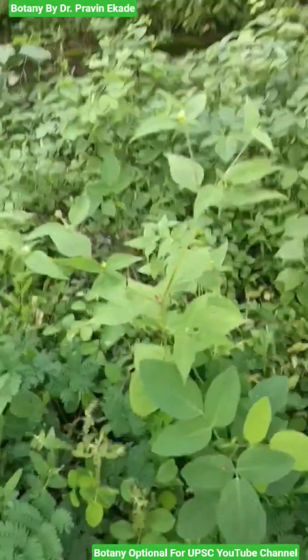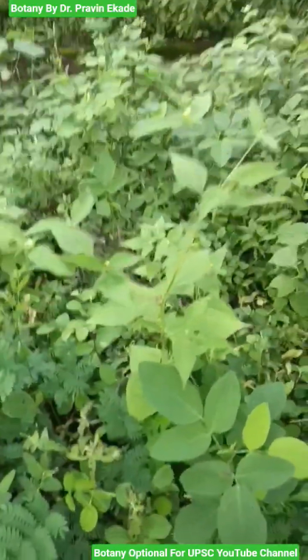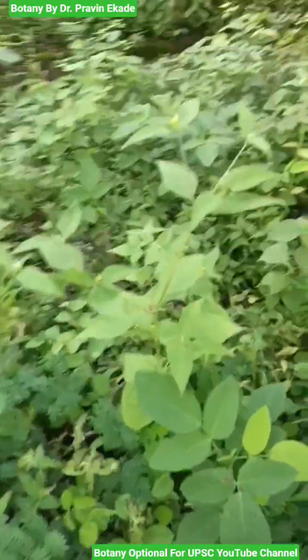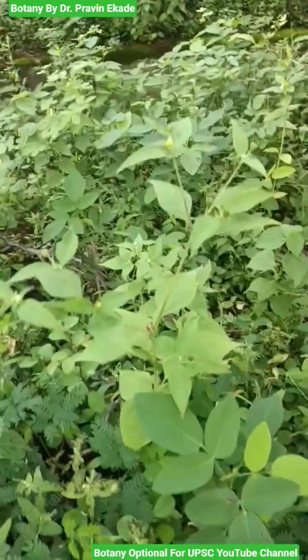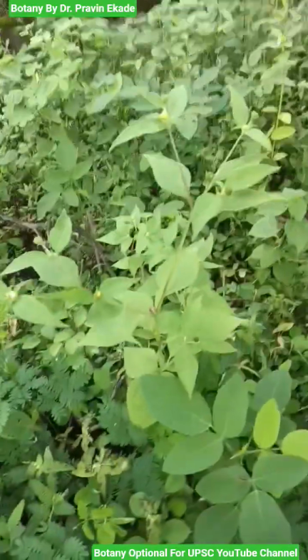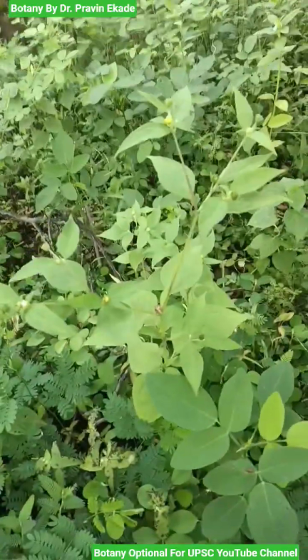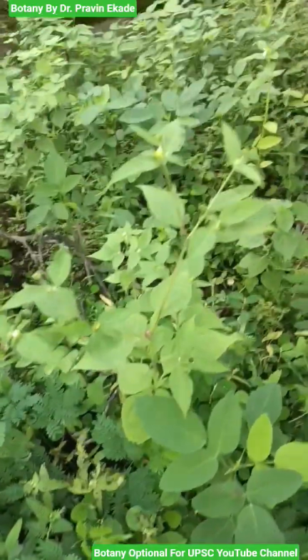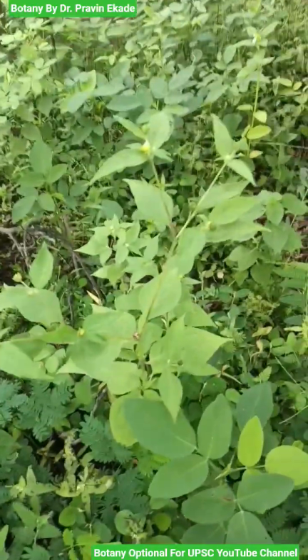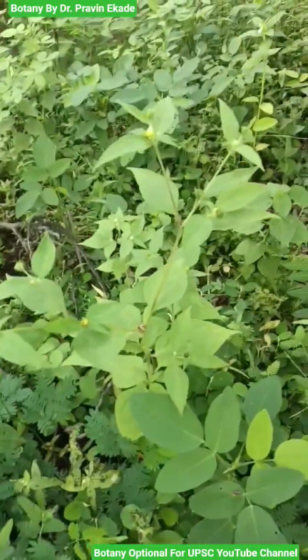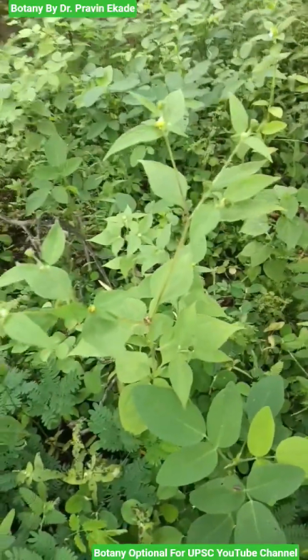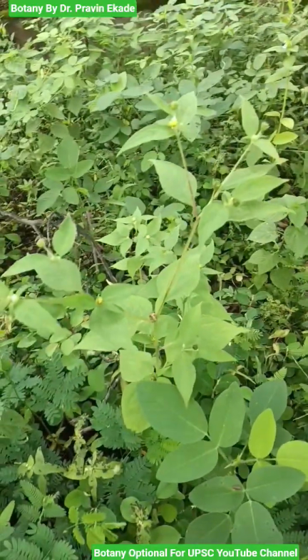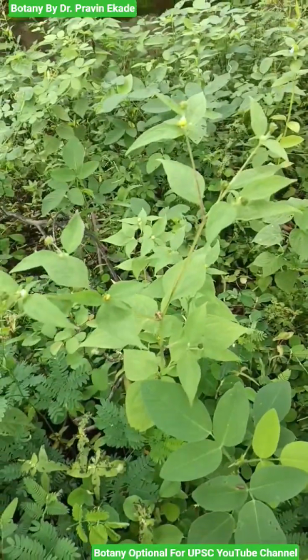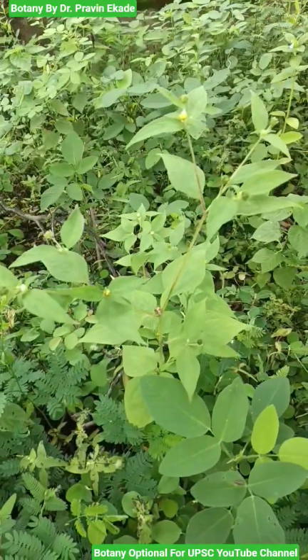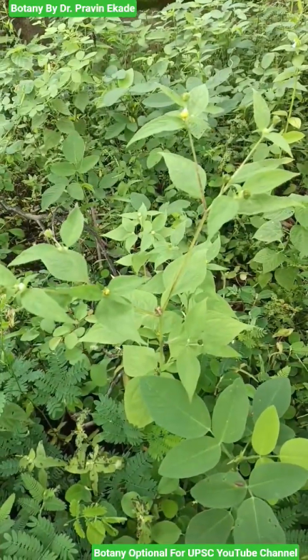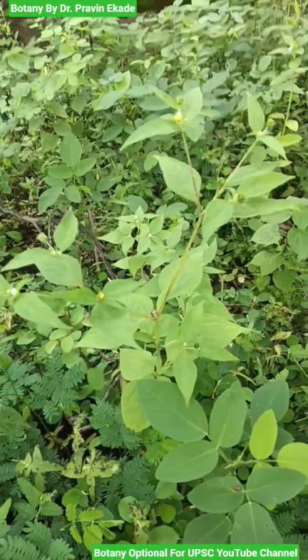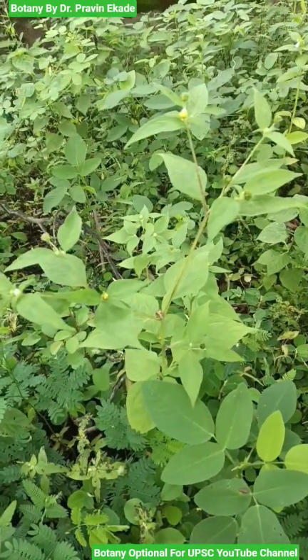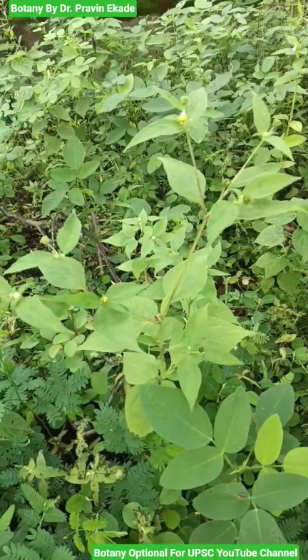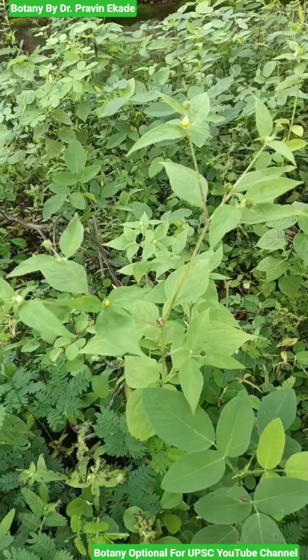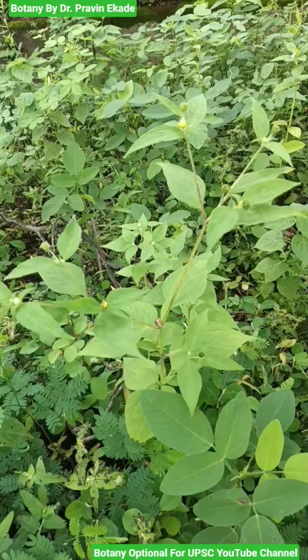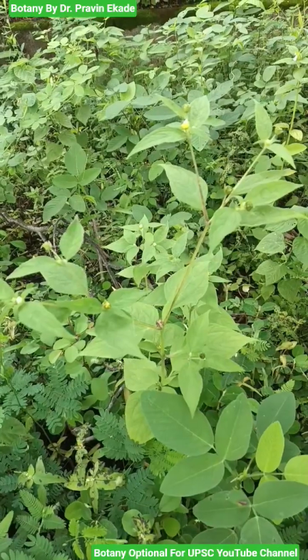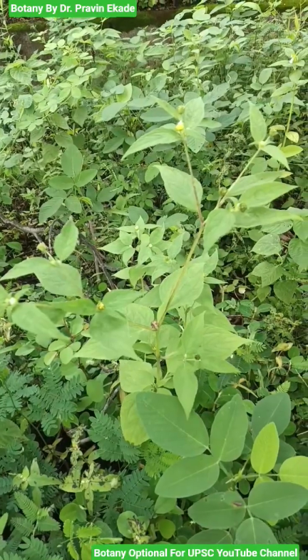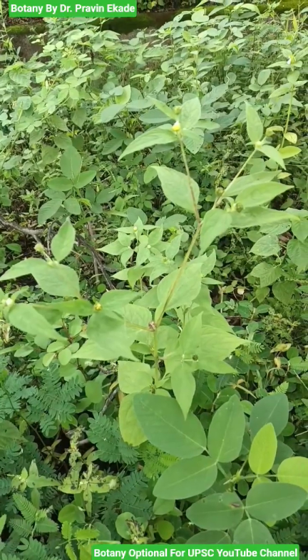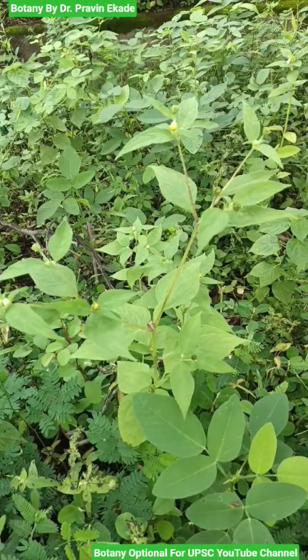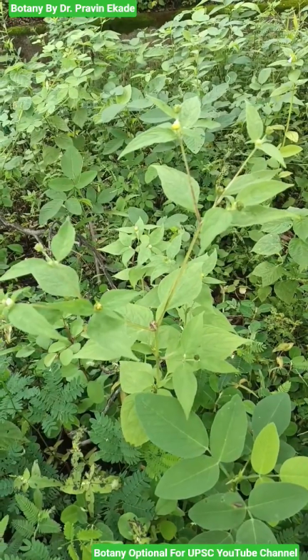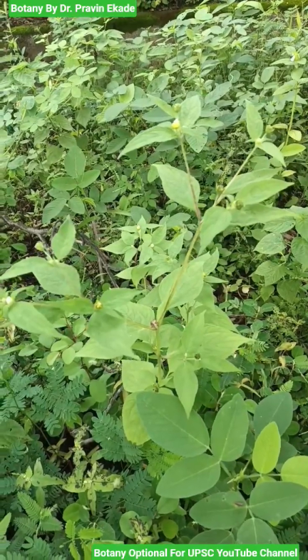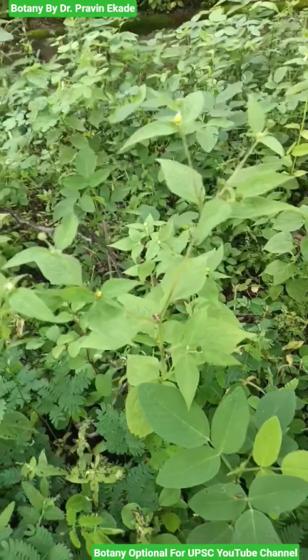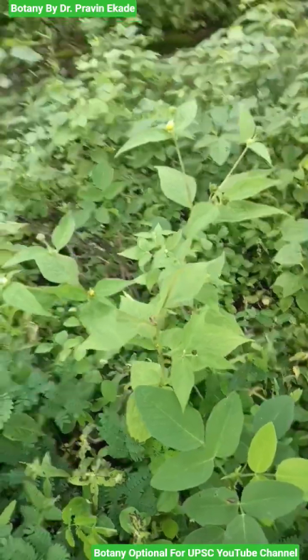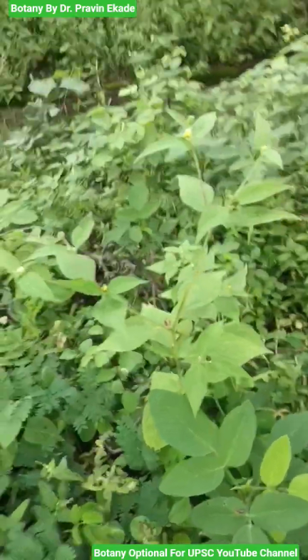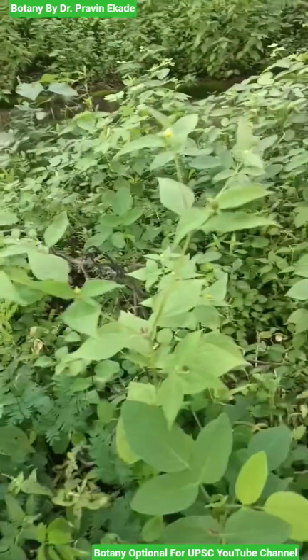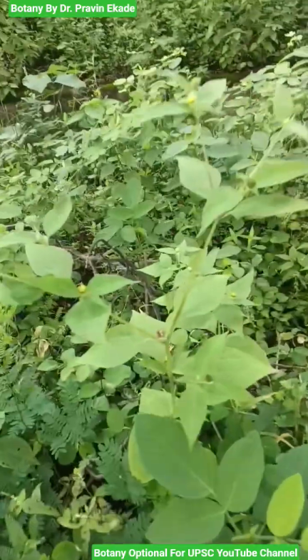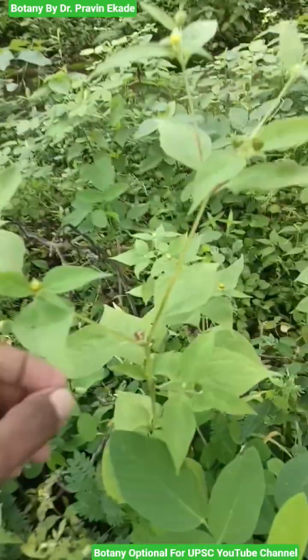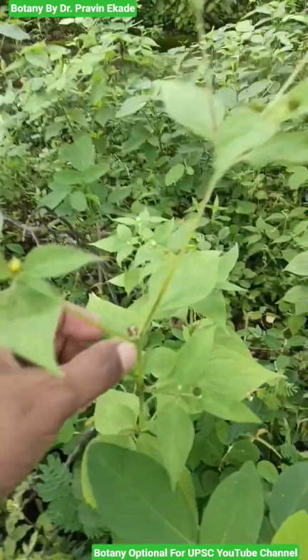Observe this plant species. The name of this plant is Brennvelia acmela, and it belongs to the Asteraceae plant family.